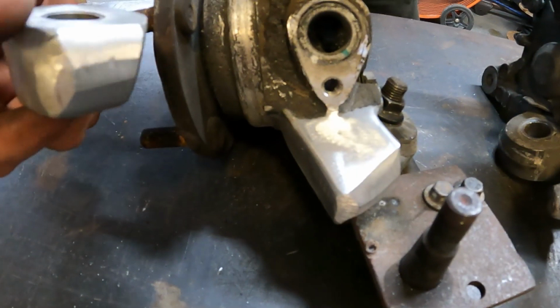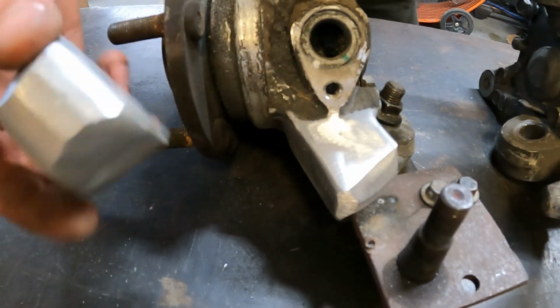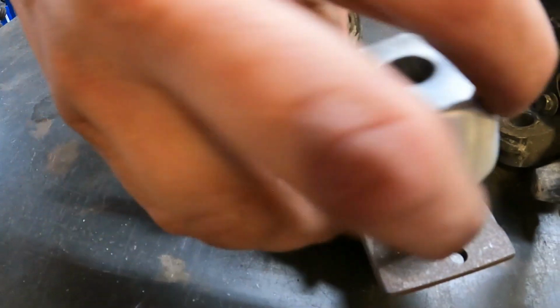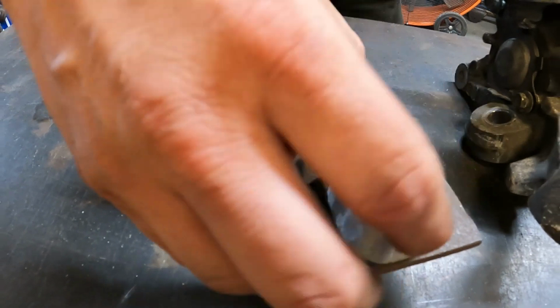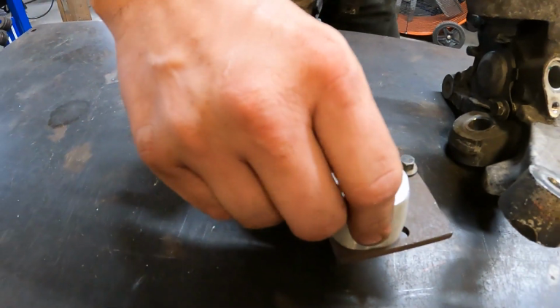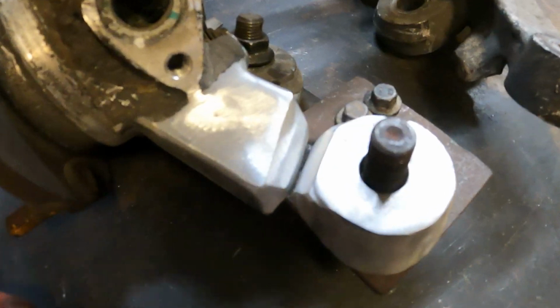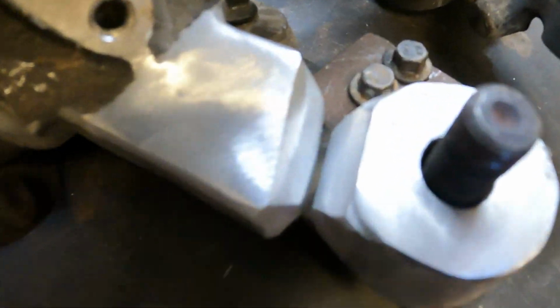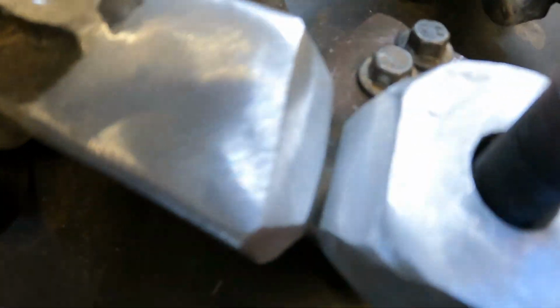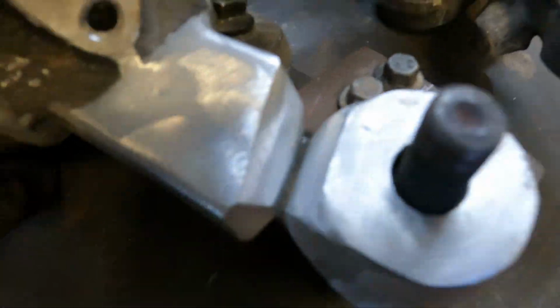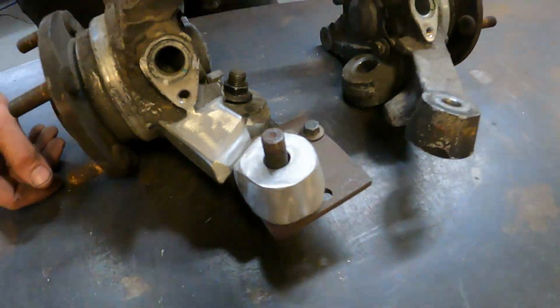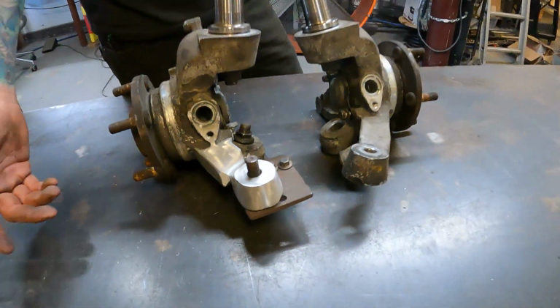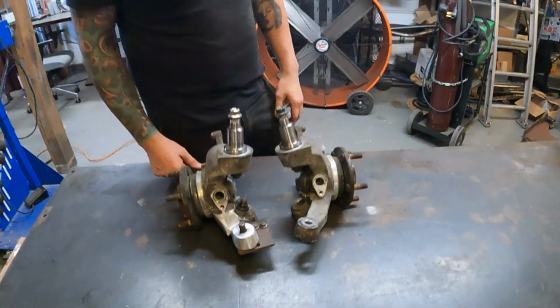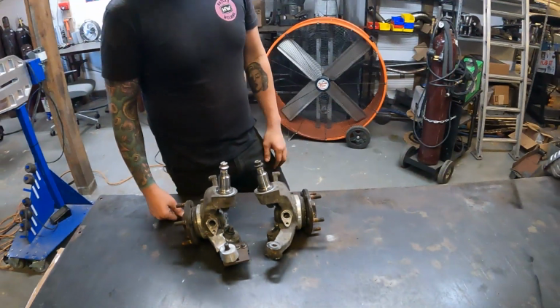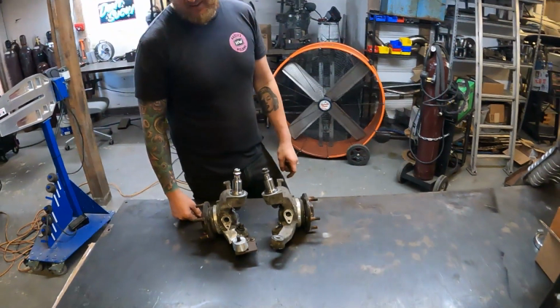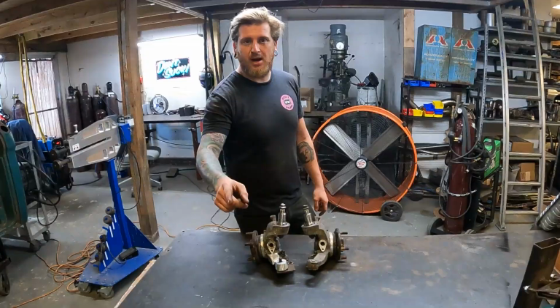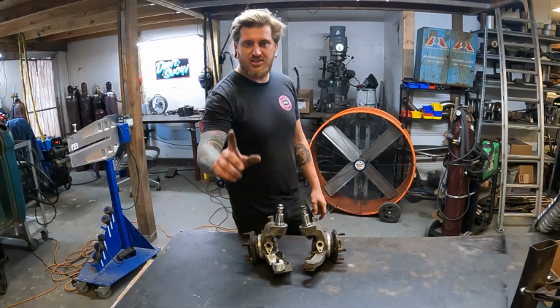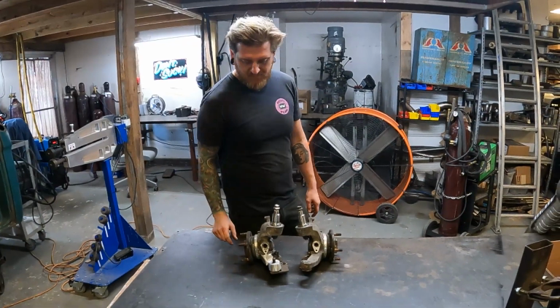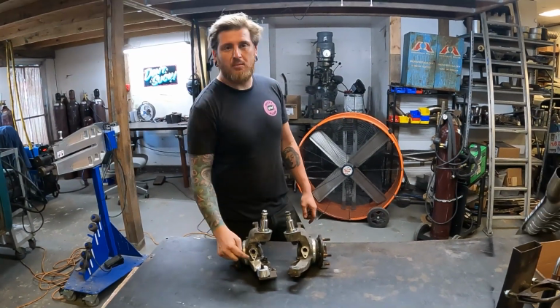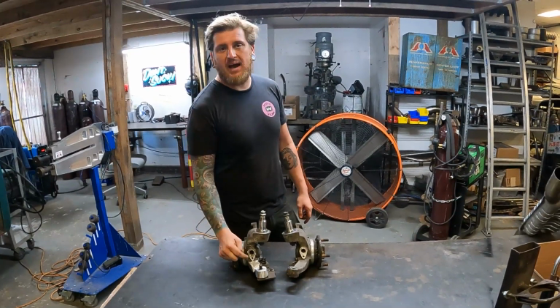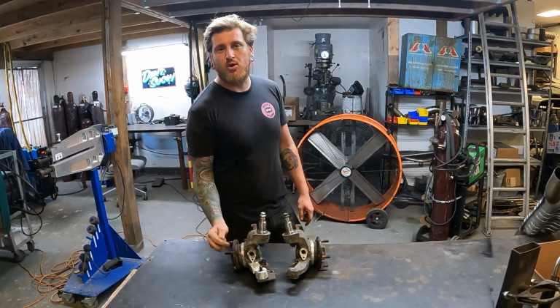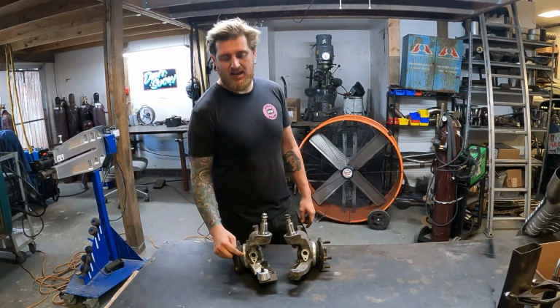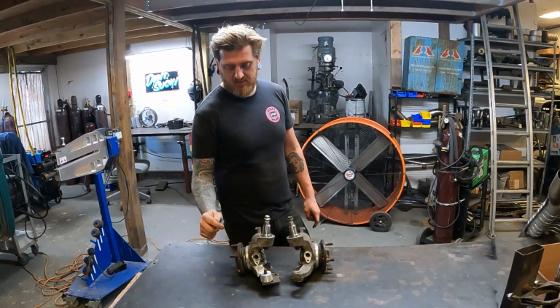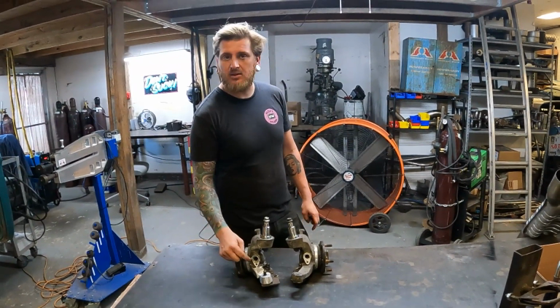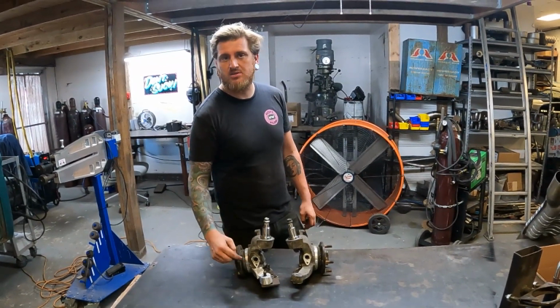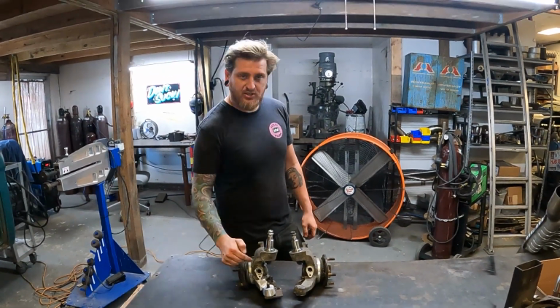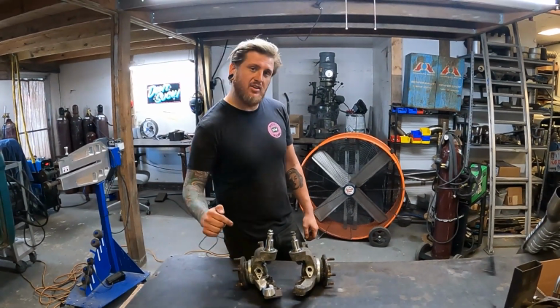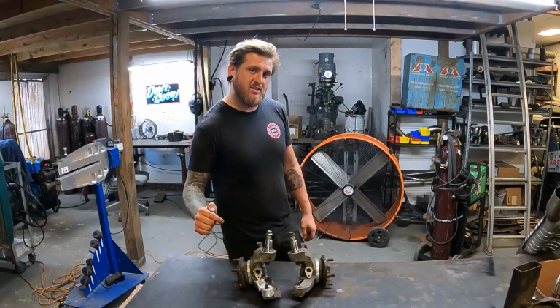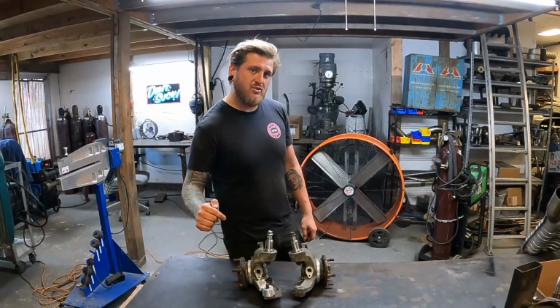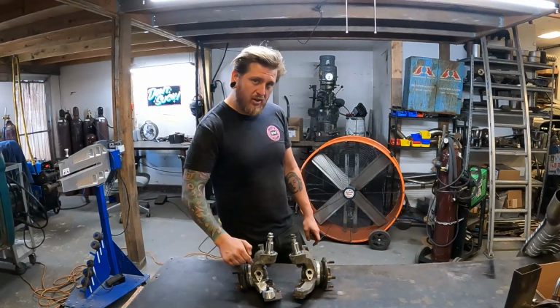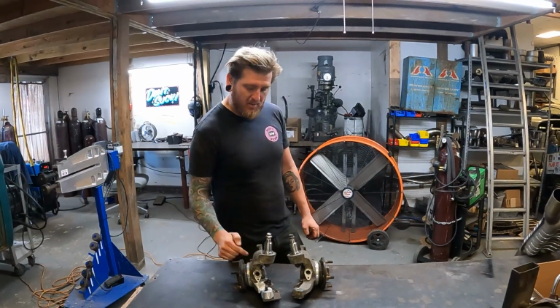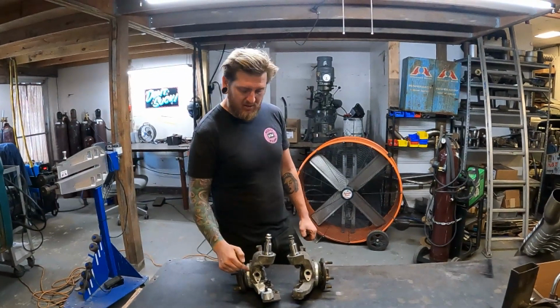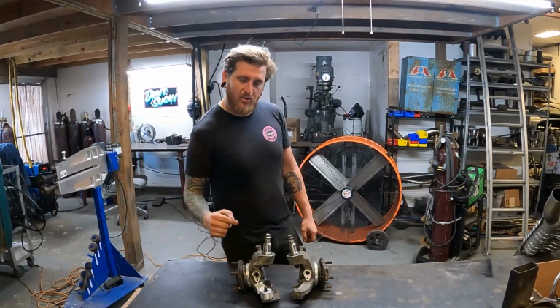One key thing I wanted to showcase — we've beveled this material really far back to ensure proper weld, proper penetration, and proper rigidity. We're going to run multiple passes and stack the welds.